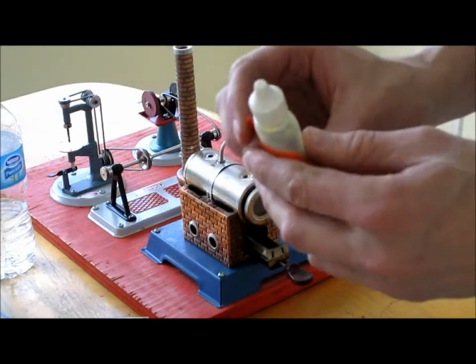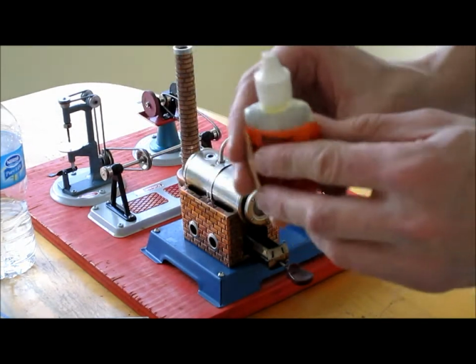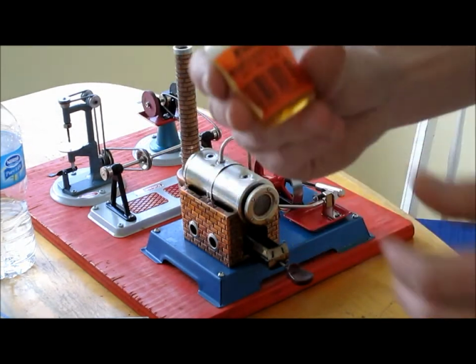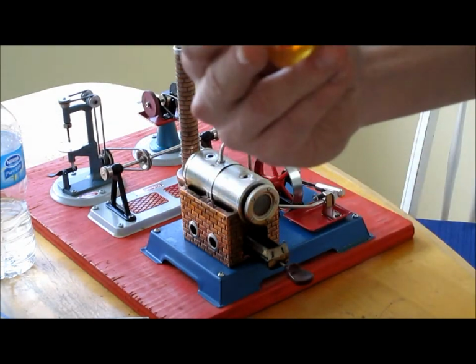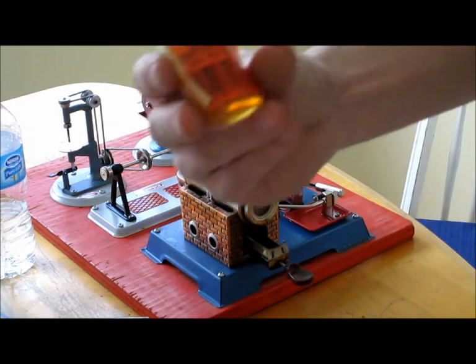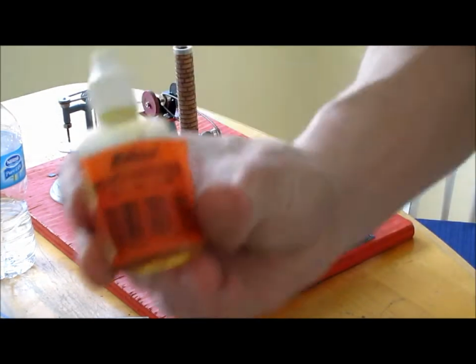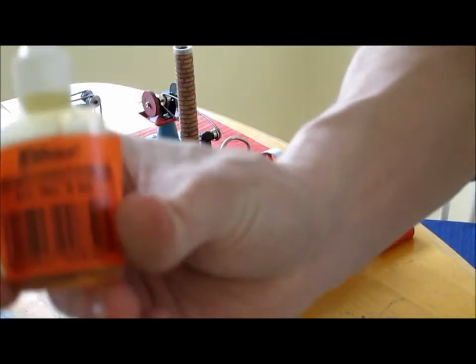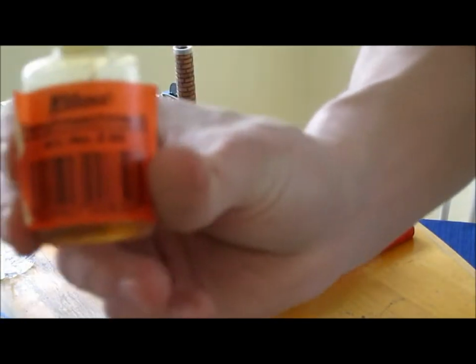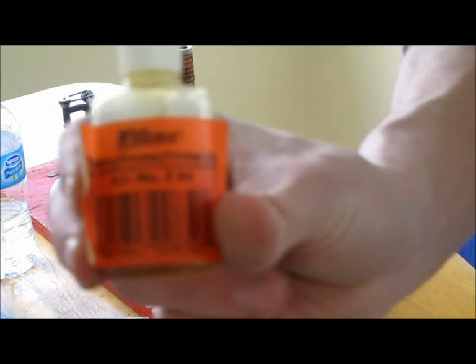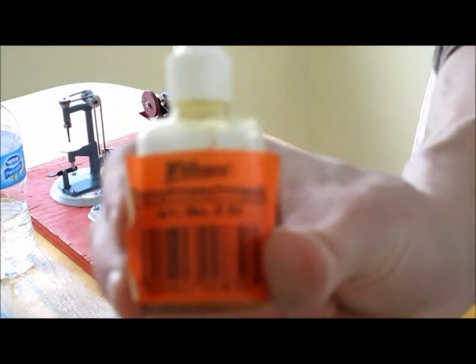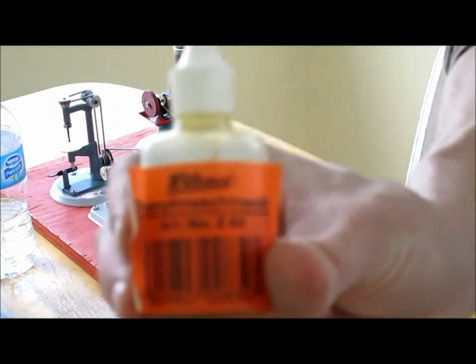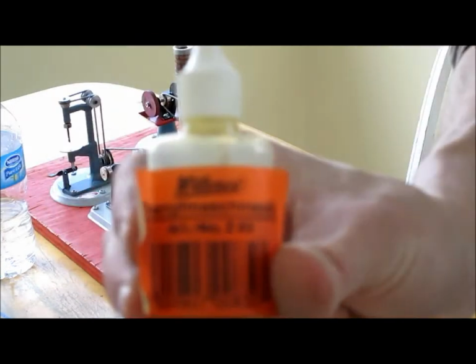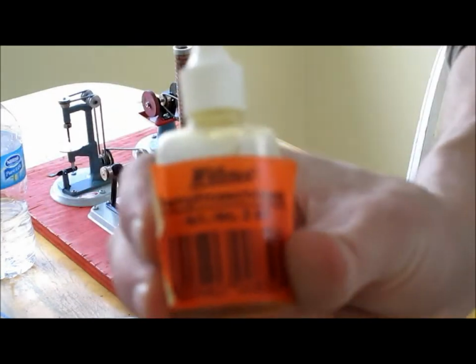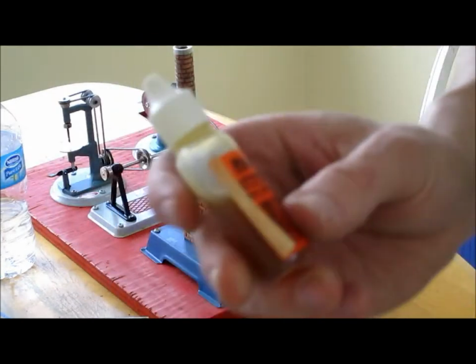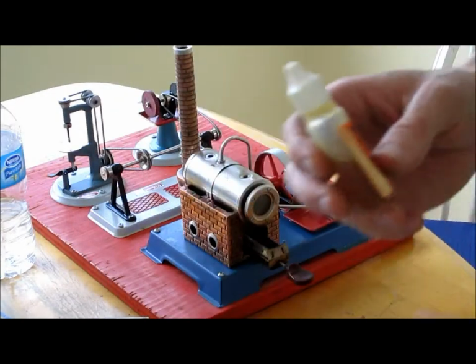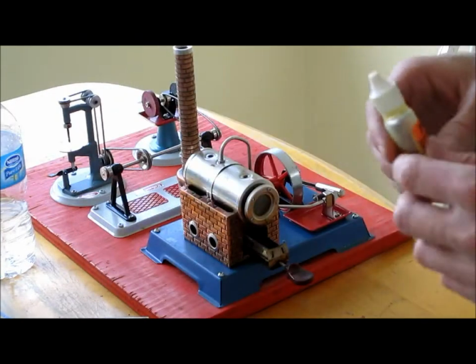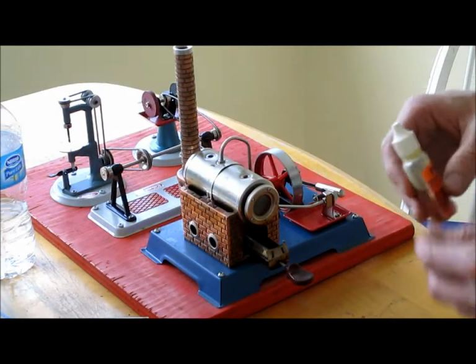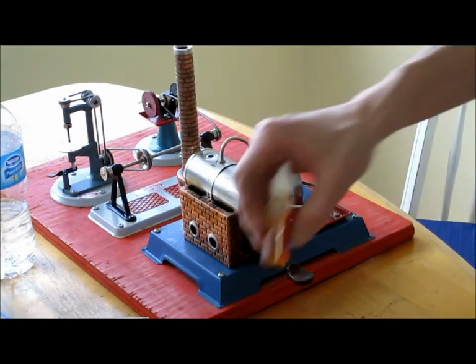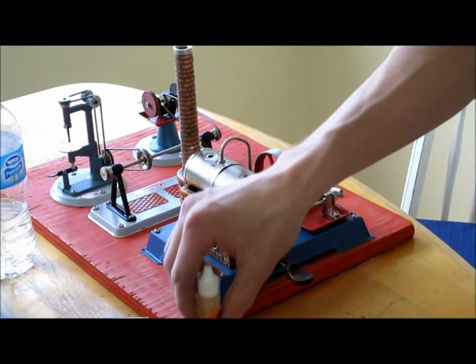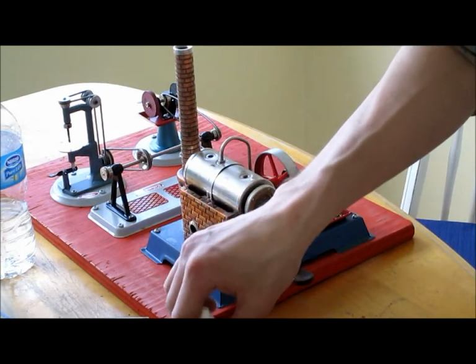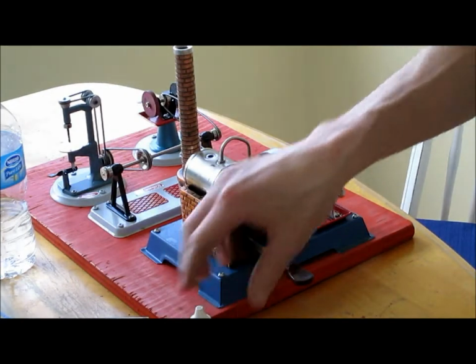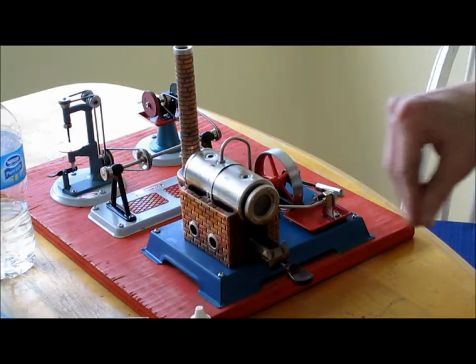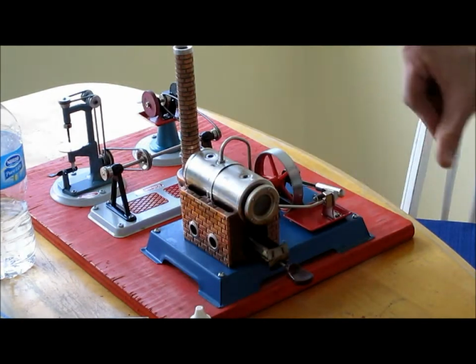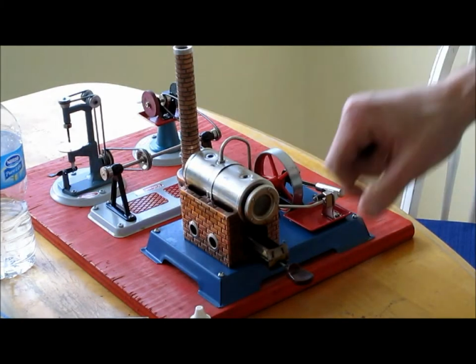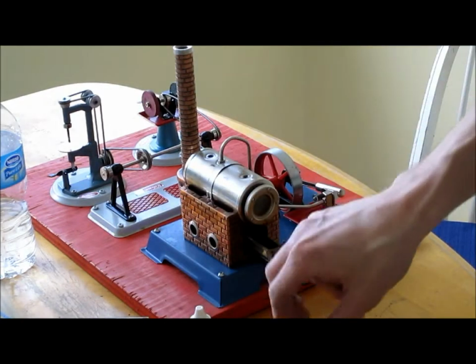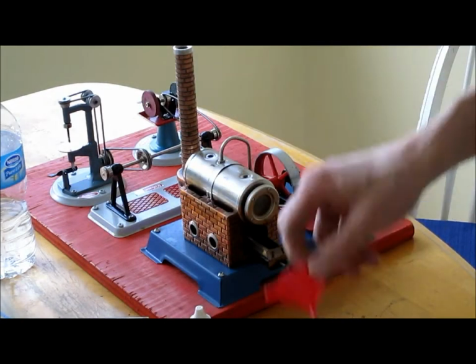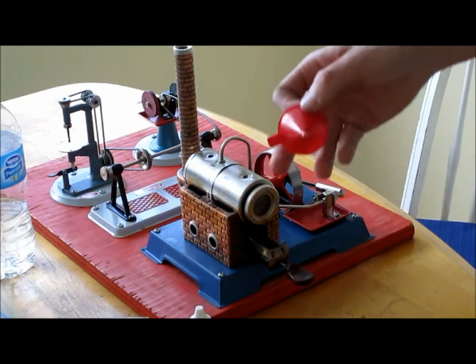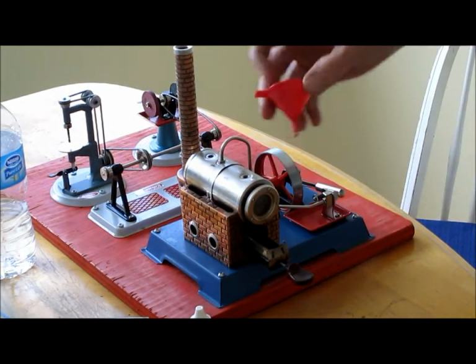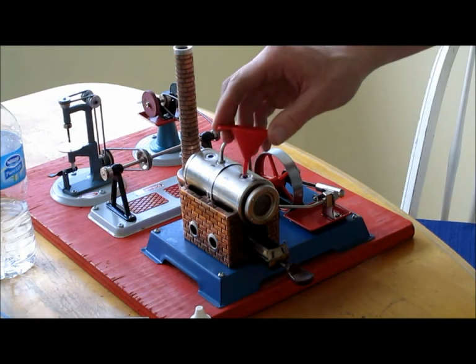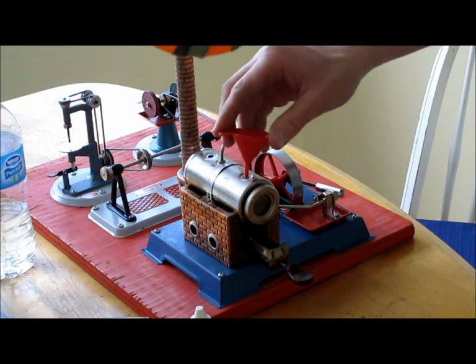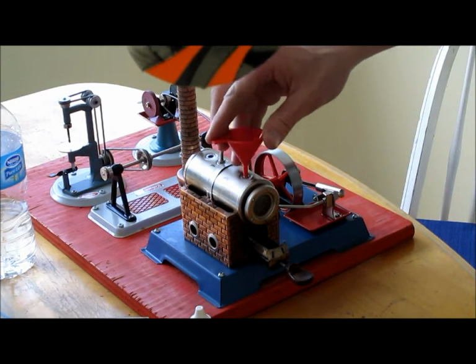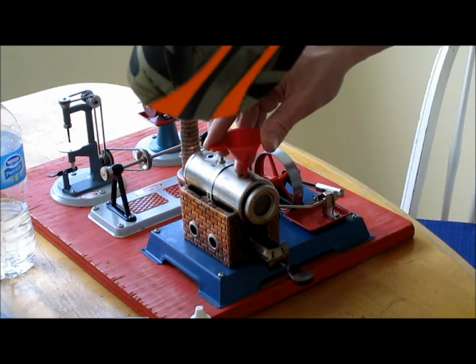This motor oil is like a thin grade, almost like a sewing machine oil — real thin stuff. You can see there's a part number here. Hopefully I can get it in the shot for you. First things first, we'll put some water in. I'll put this little funnel in here.